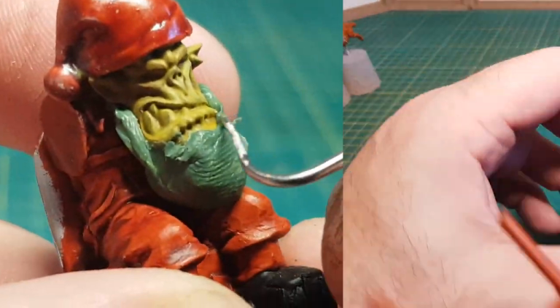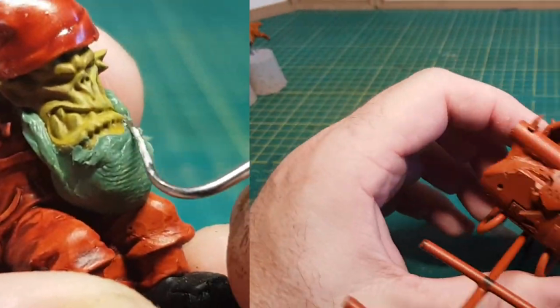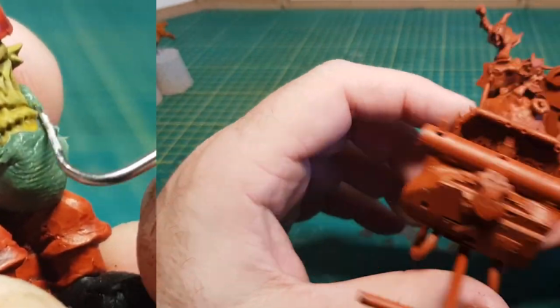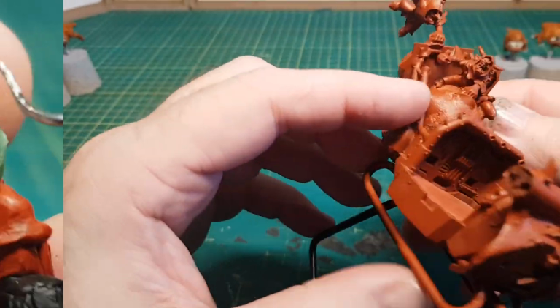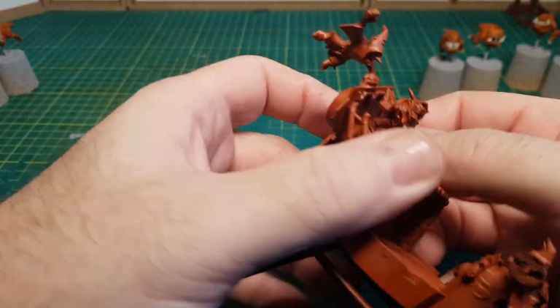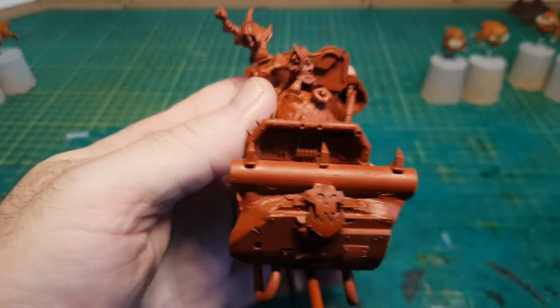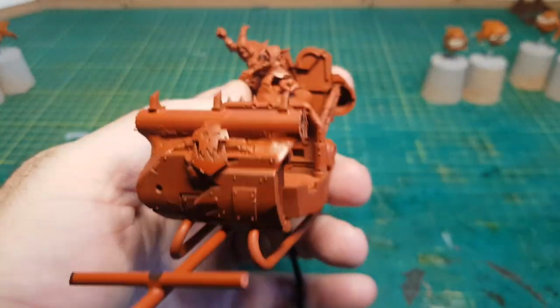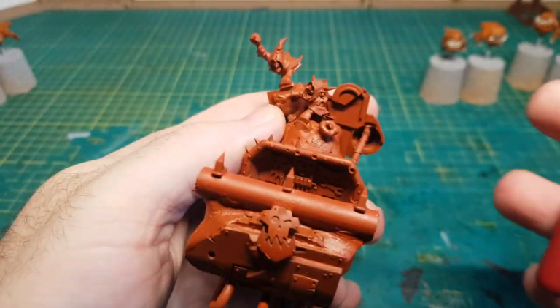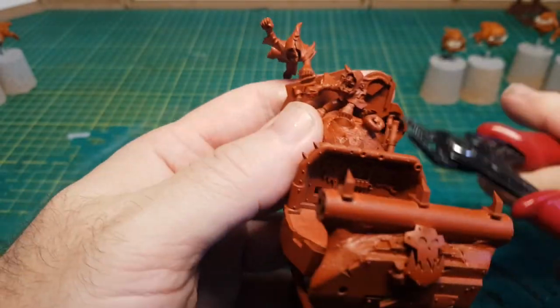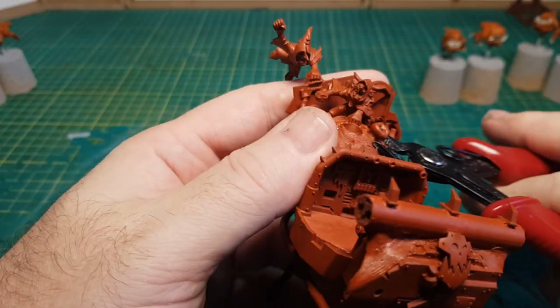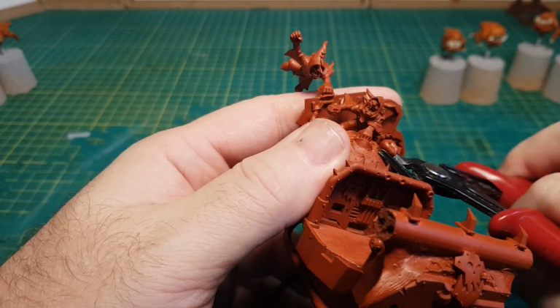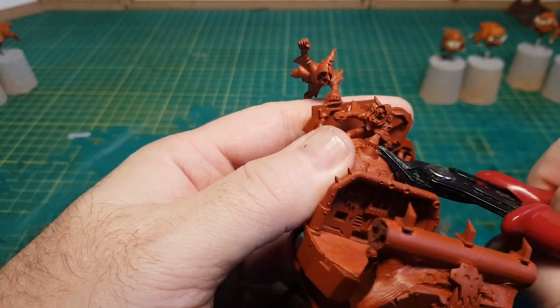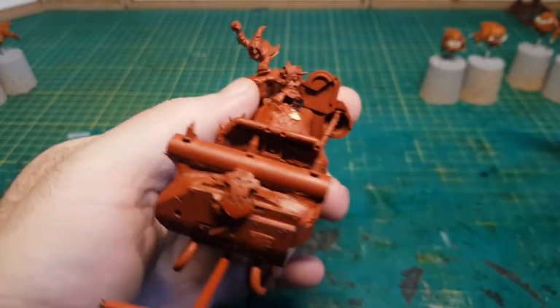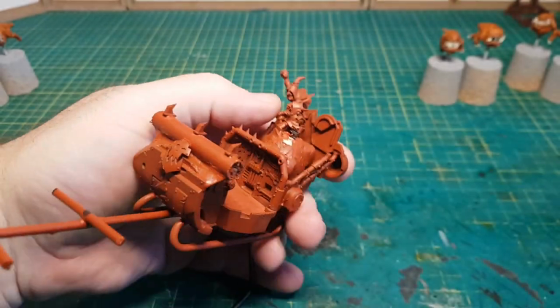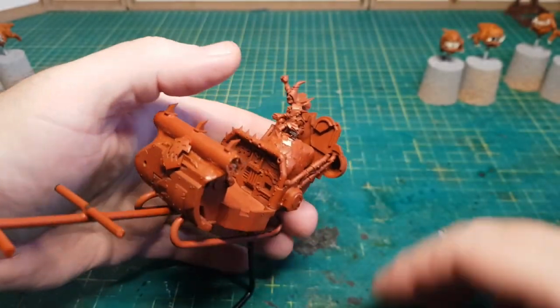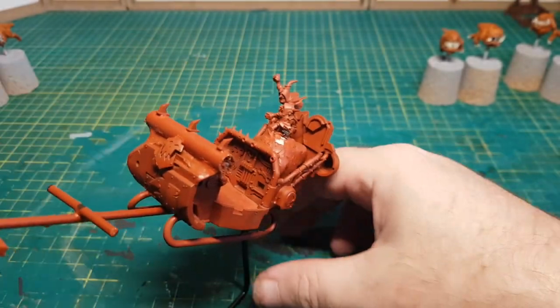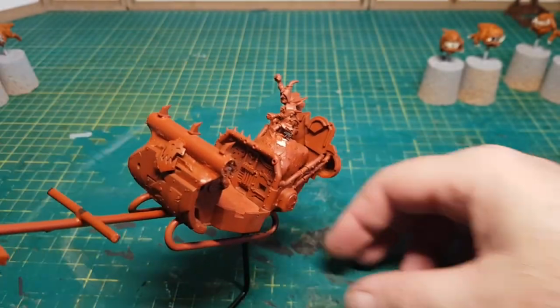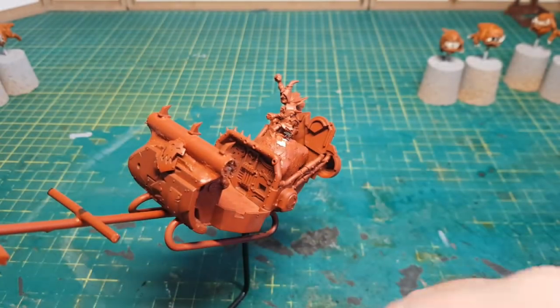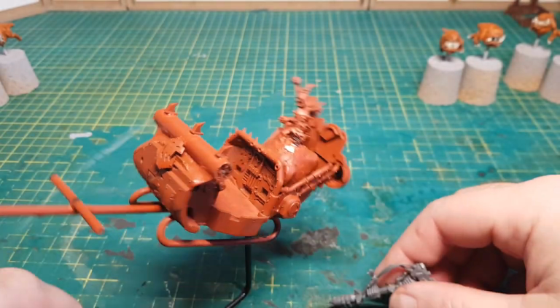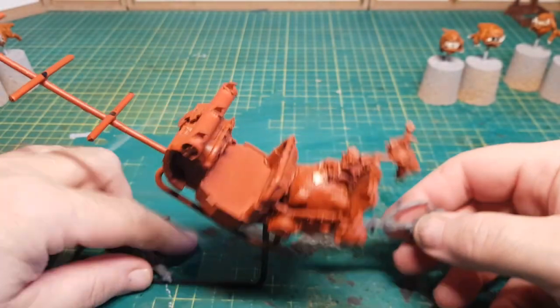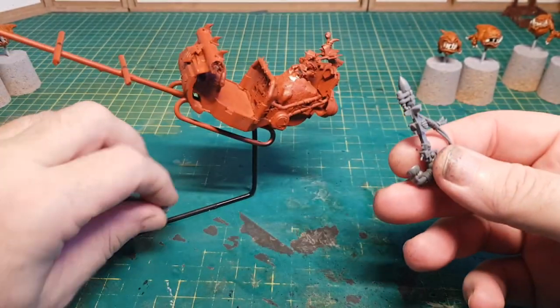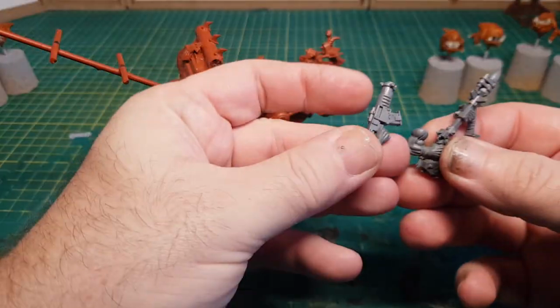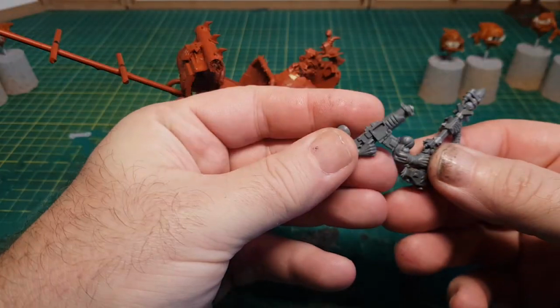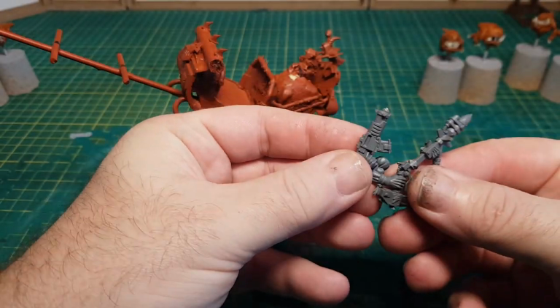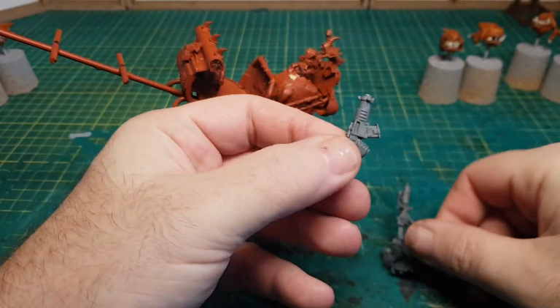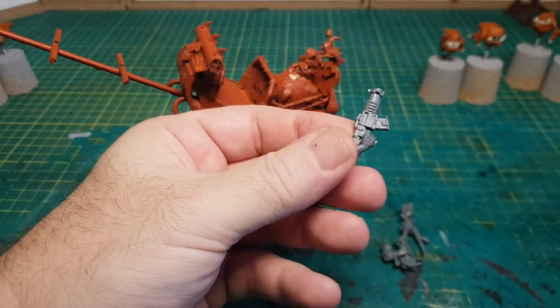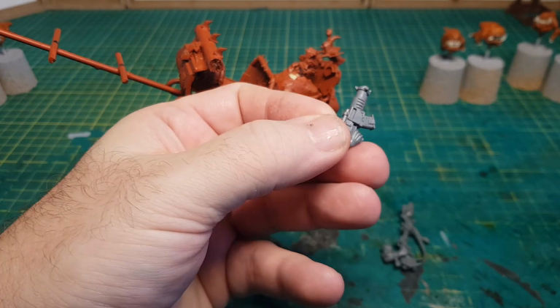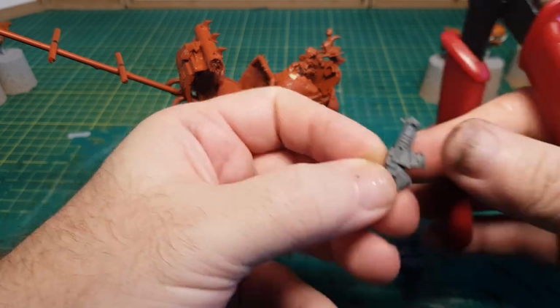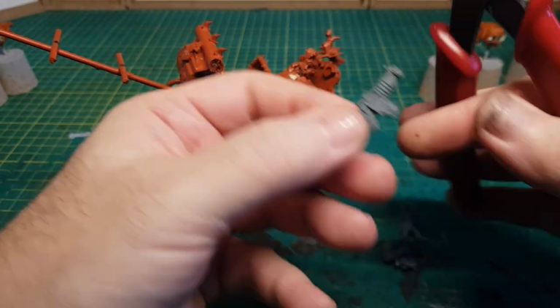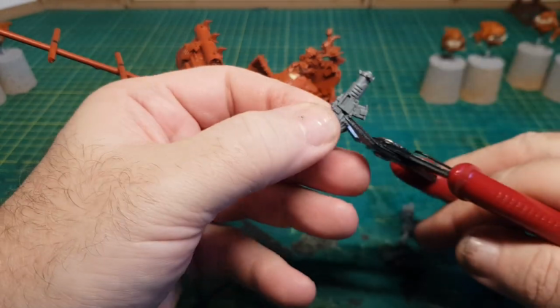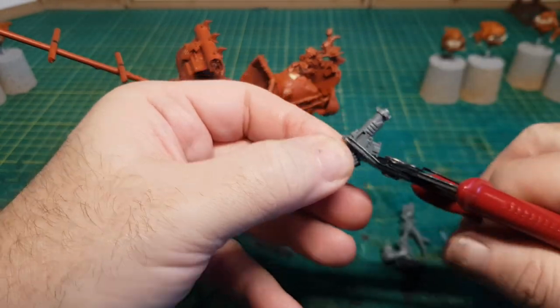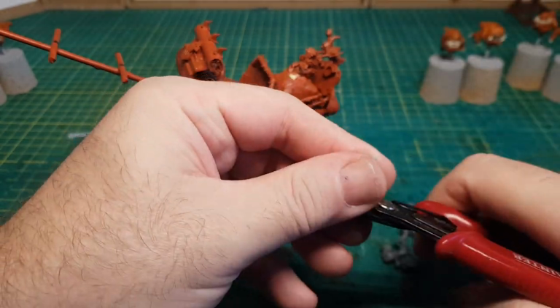So one last thing I wanted to change before I start painting this bad boy was to cut up some guns that I can have poking out of Santa's sack.